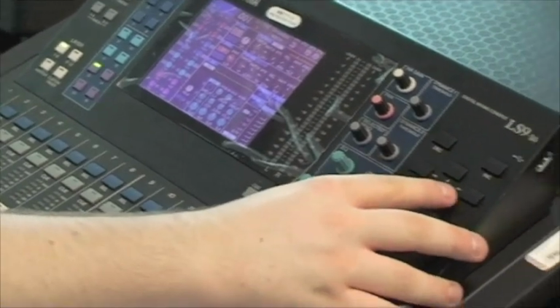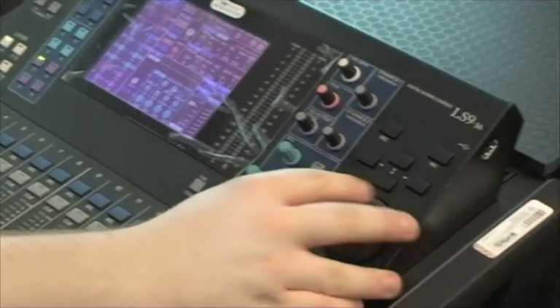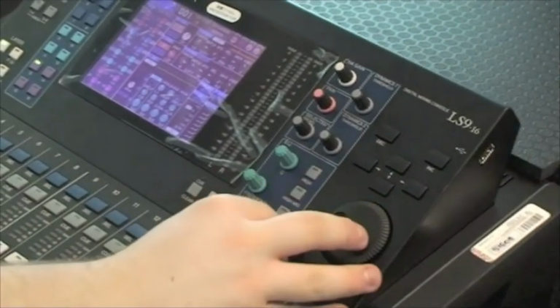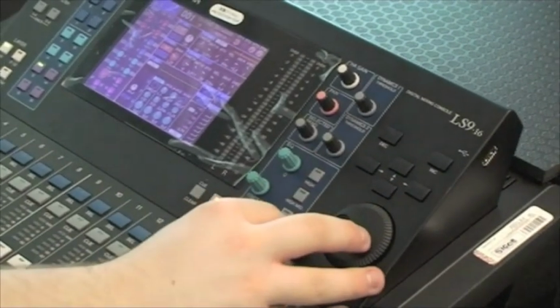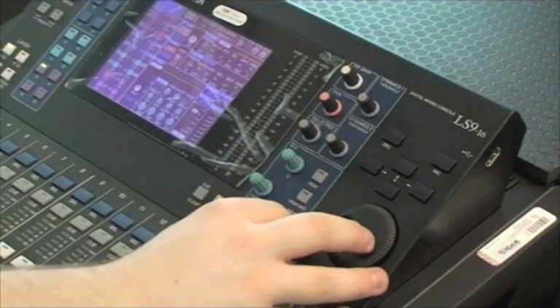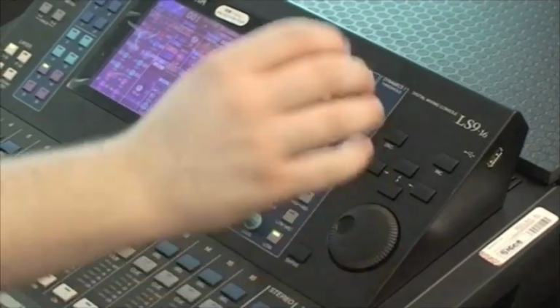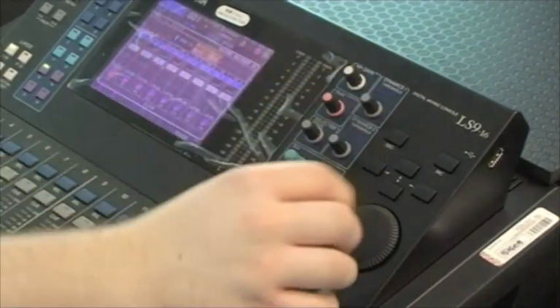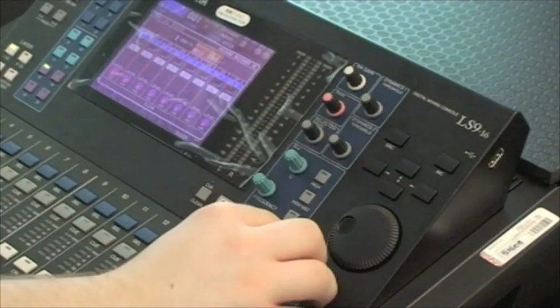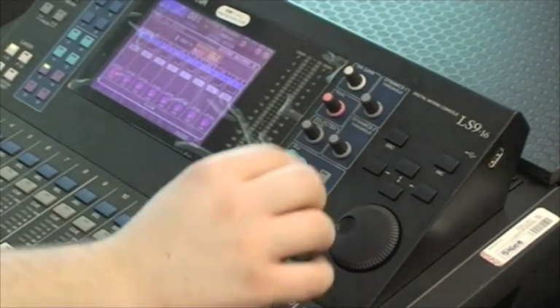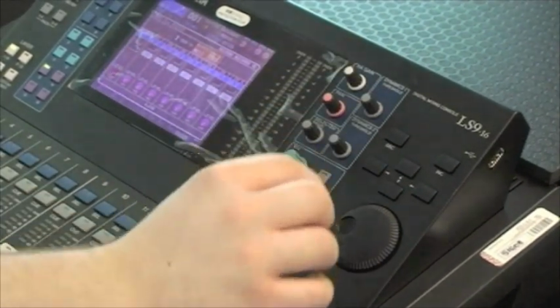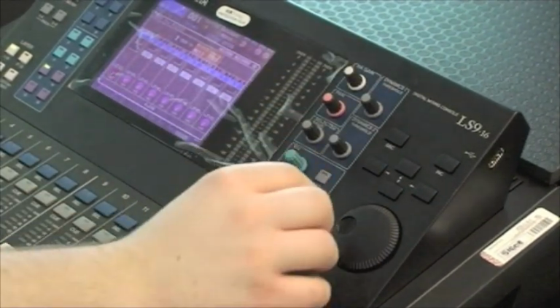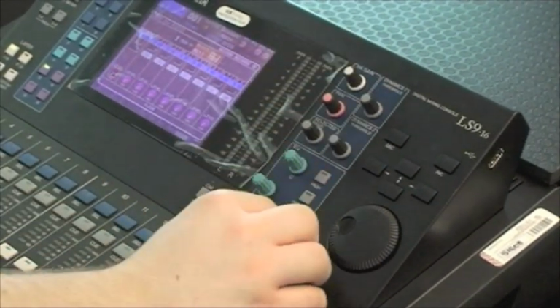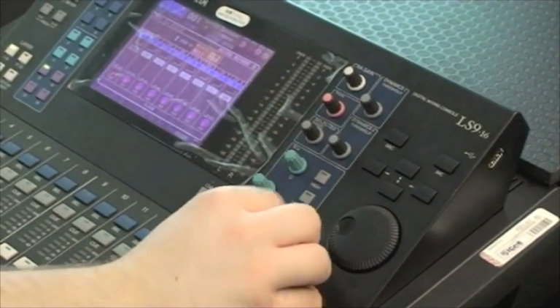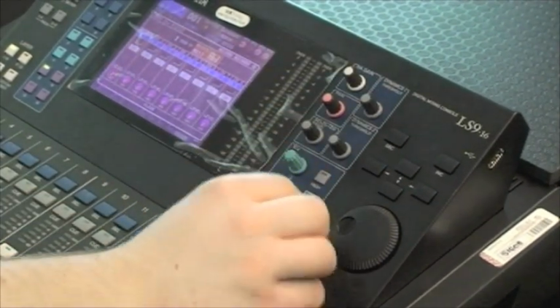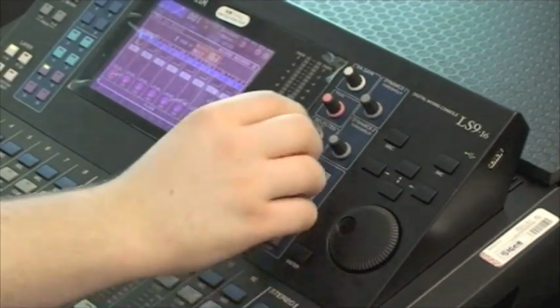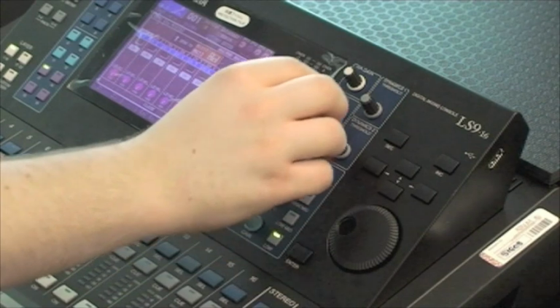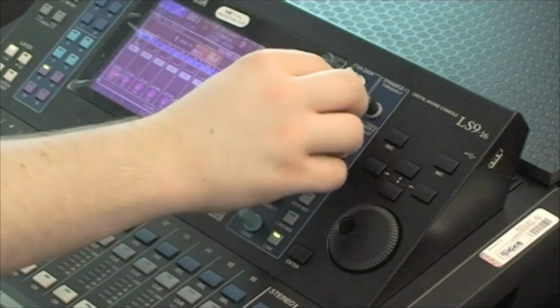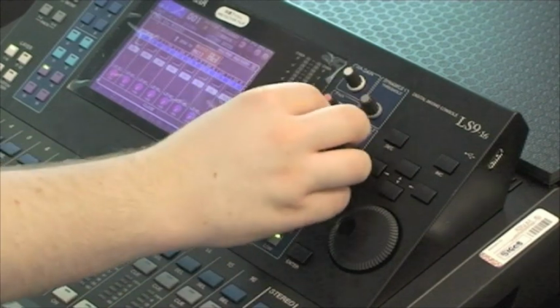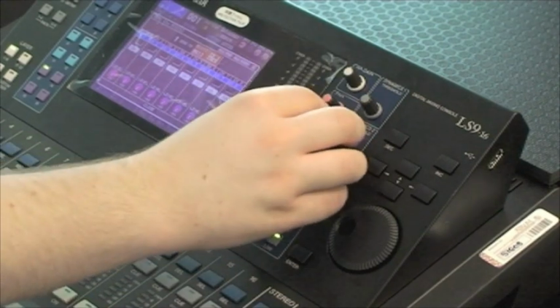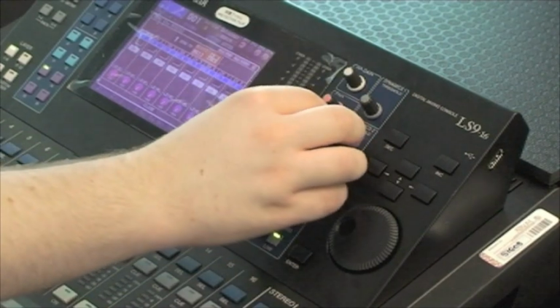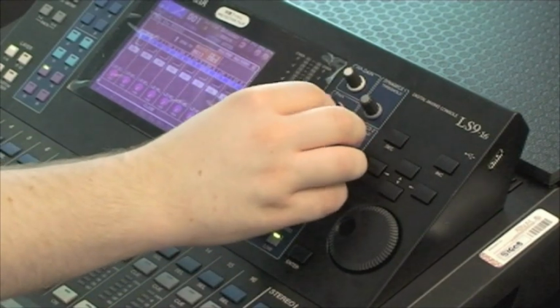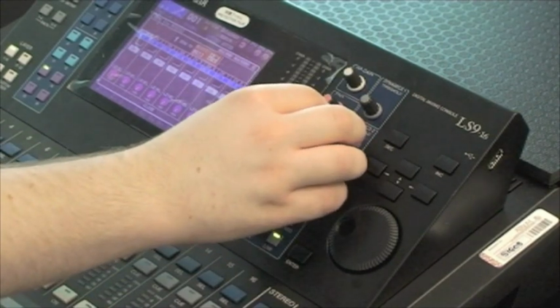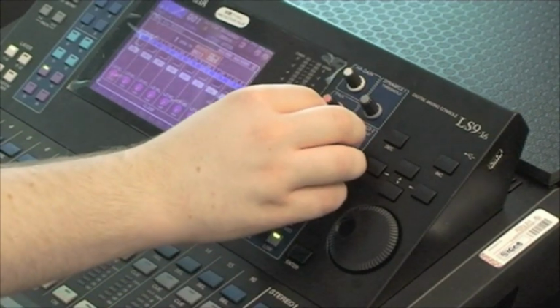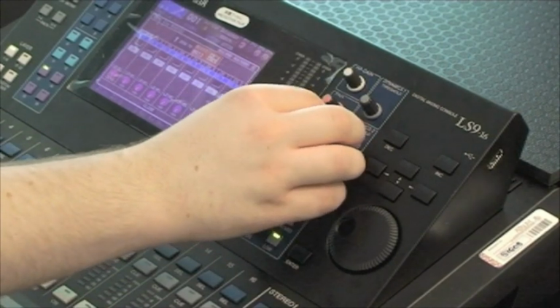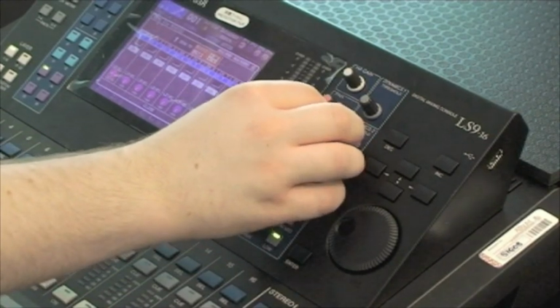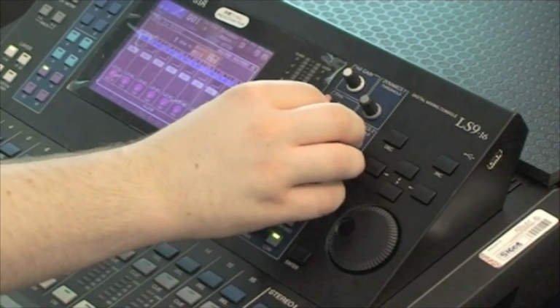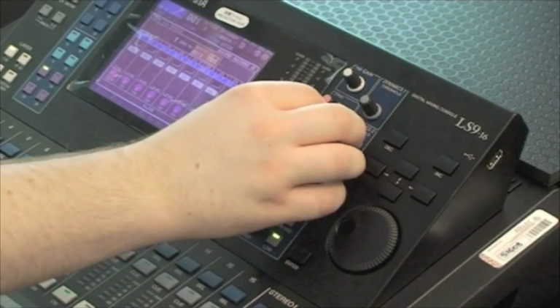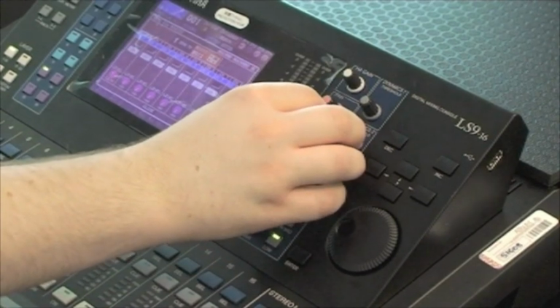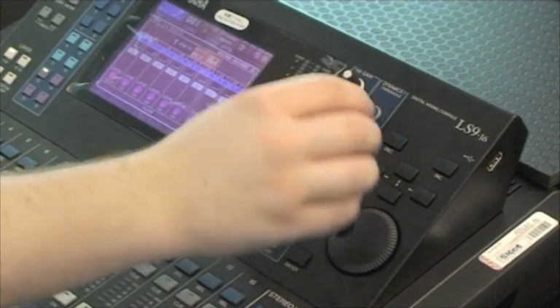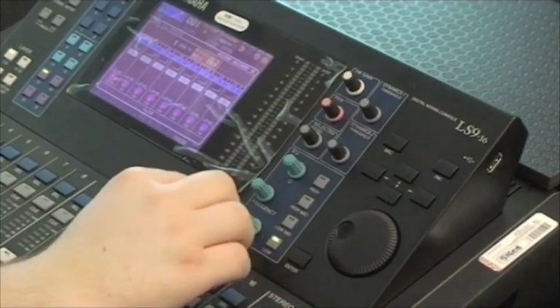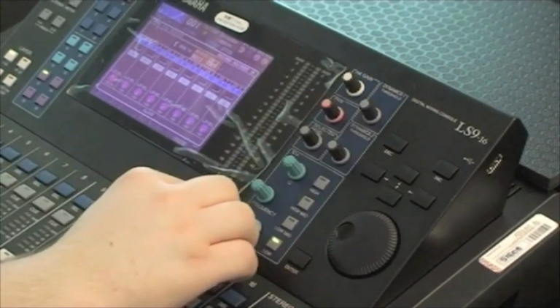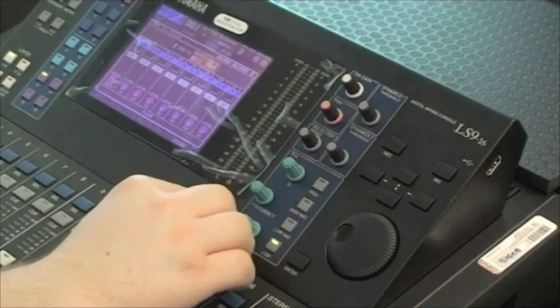On the channel strip, the auxiliaries must be turned up. Select the auxiliary using the navigation keys, press enter and then using the selected send knob, adjust as needed.